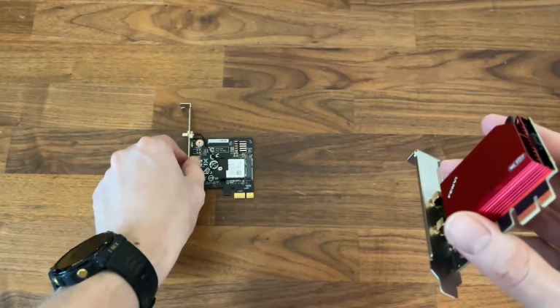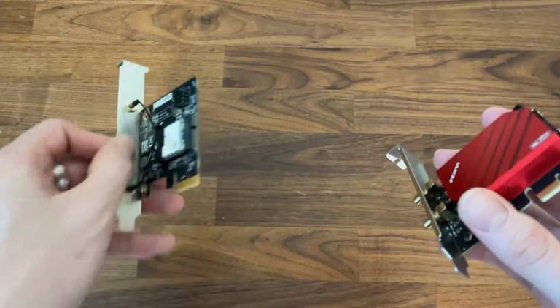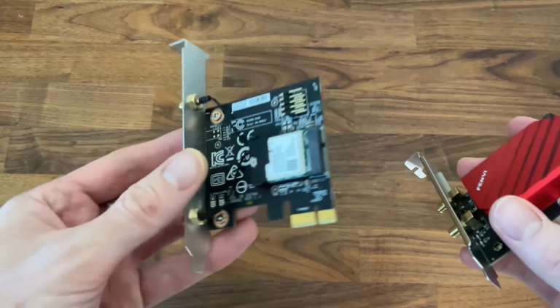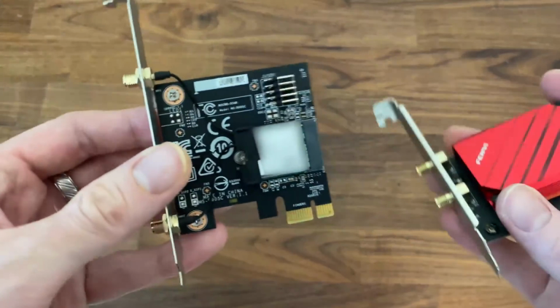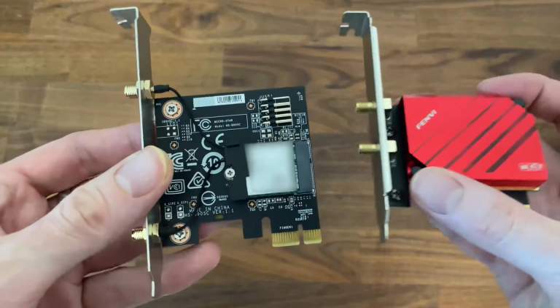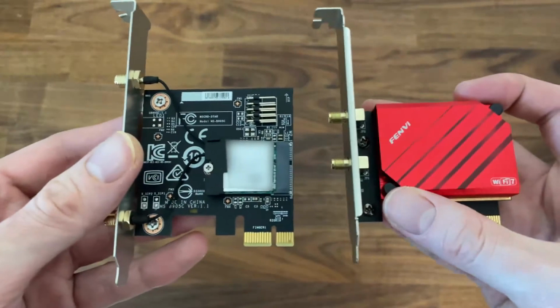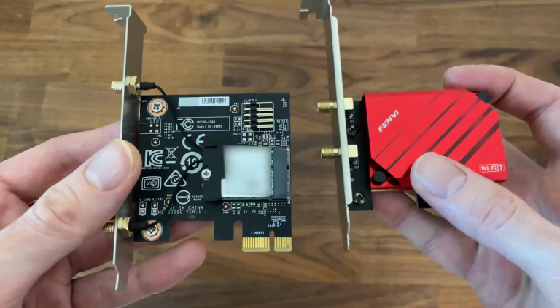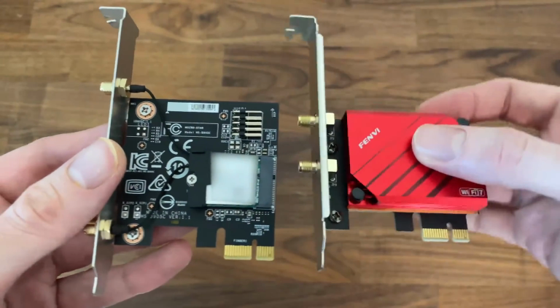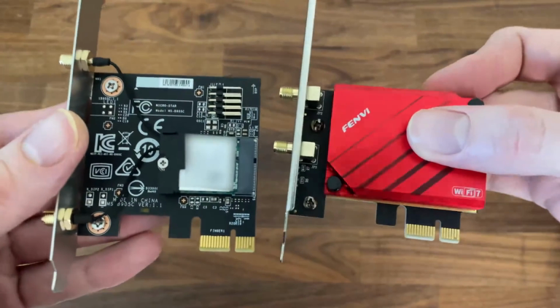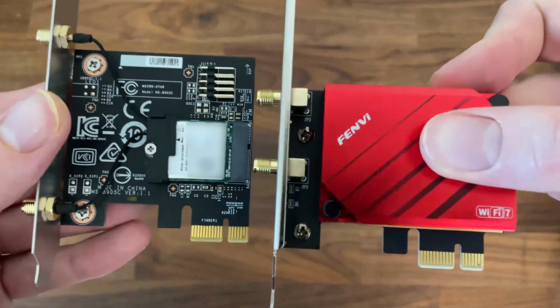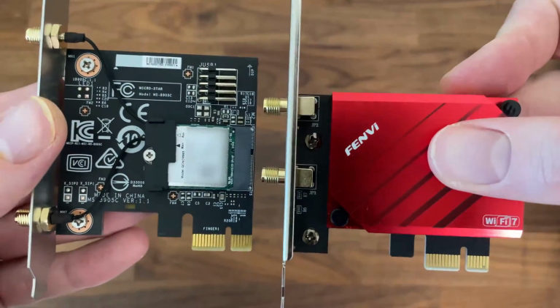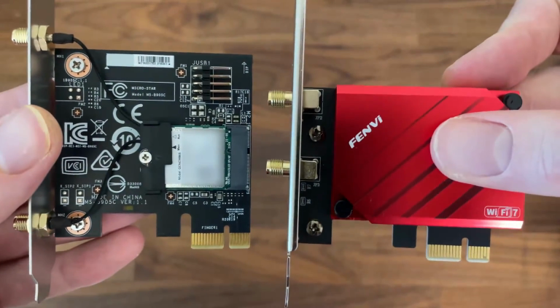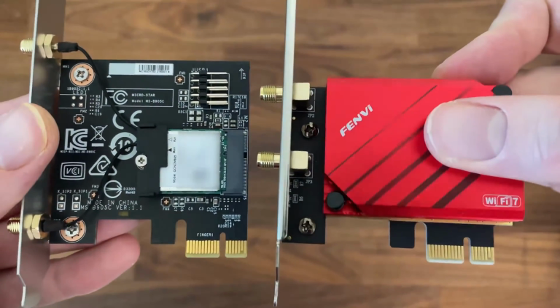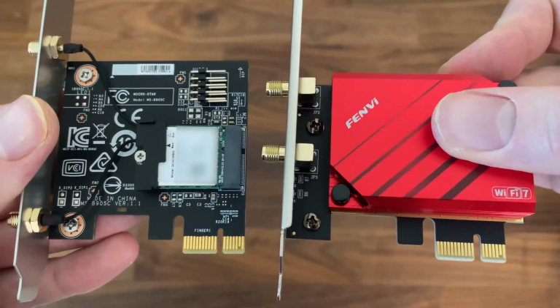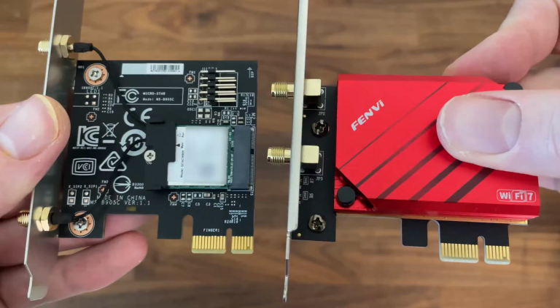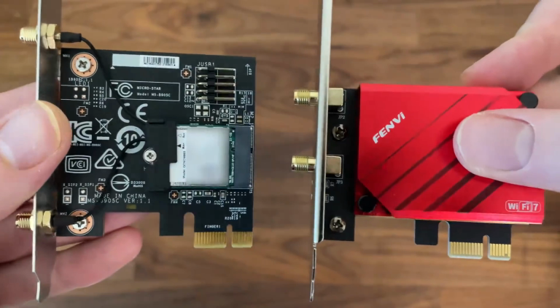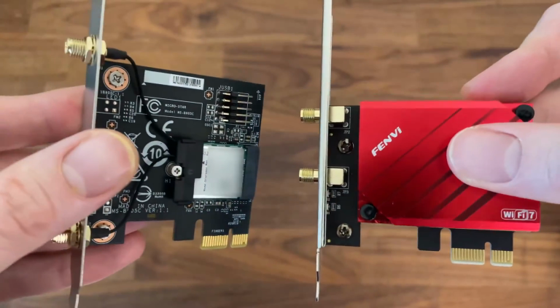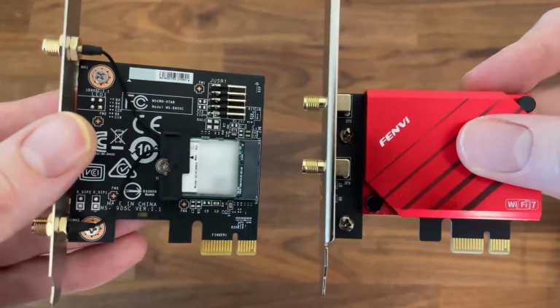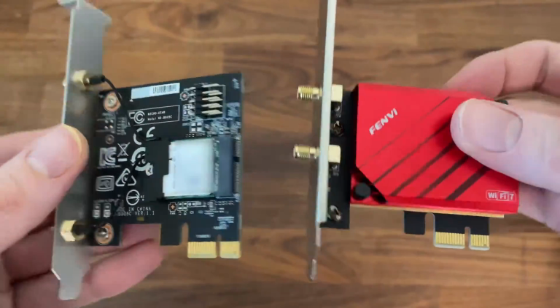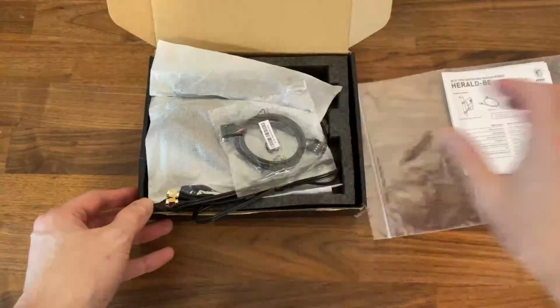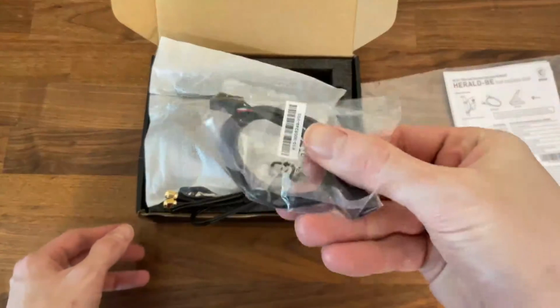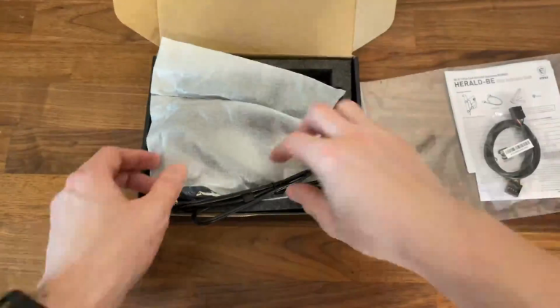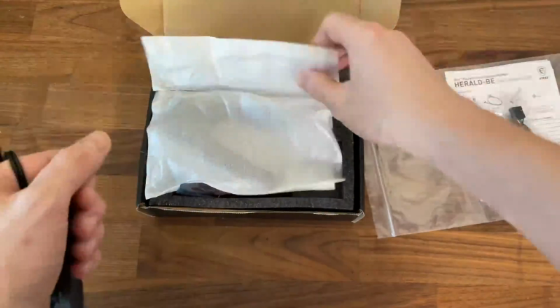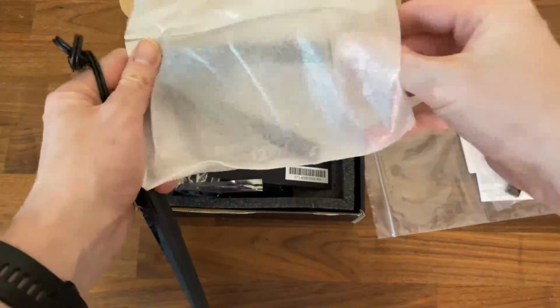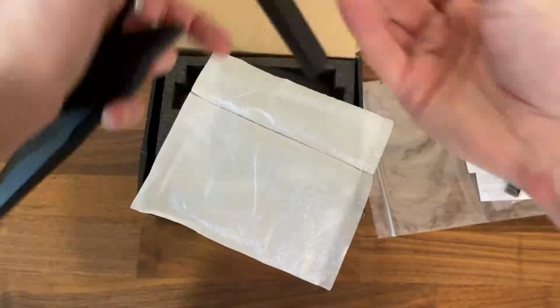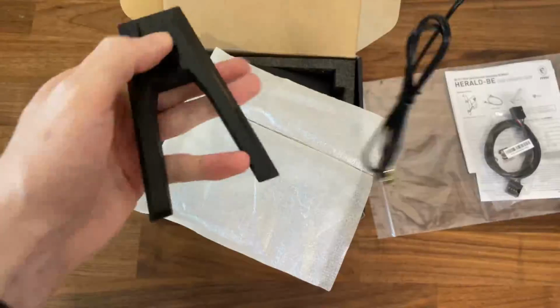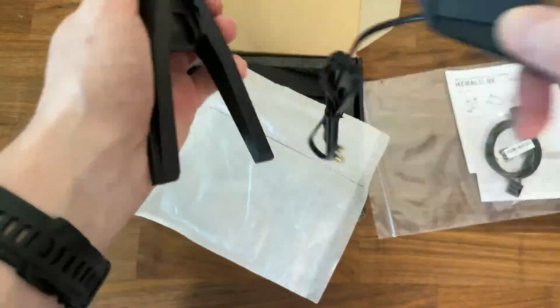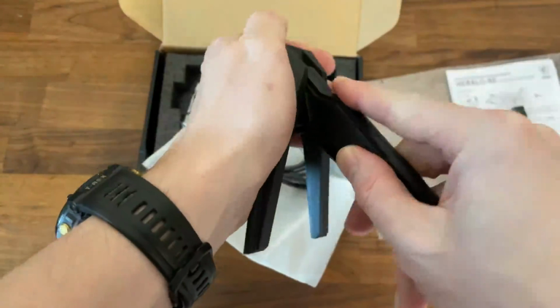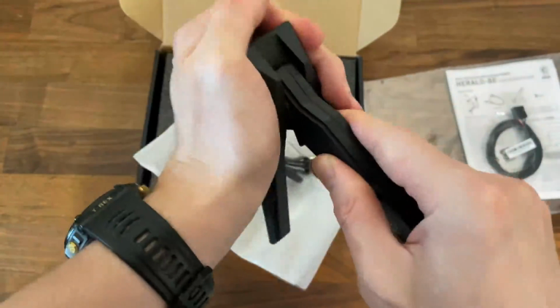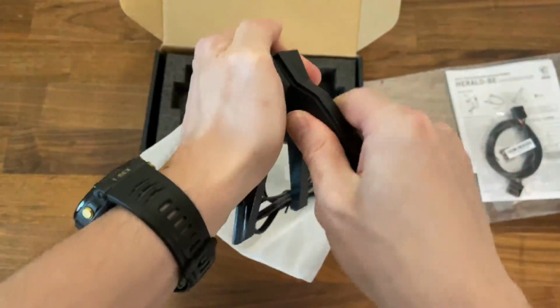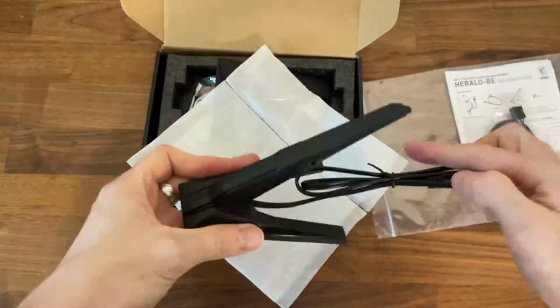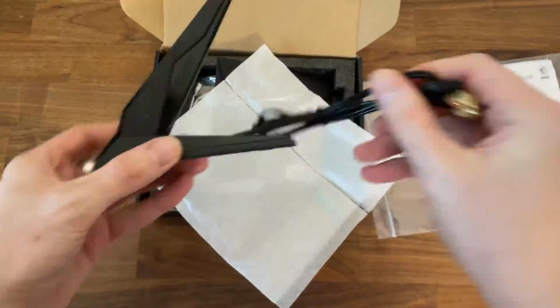They look very similar, but one will work only with Intel PCs while the Qualcomm-based one should work with both AMD and Intel systems. The adapter does come with the antenna and the Bluetooth cable, which we will need to attach separately.